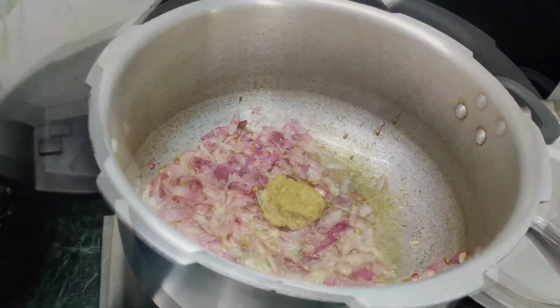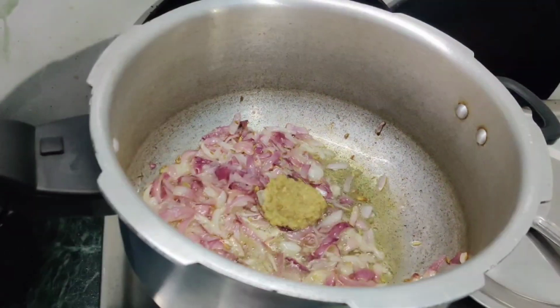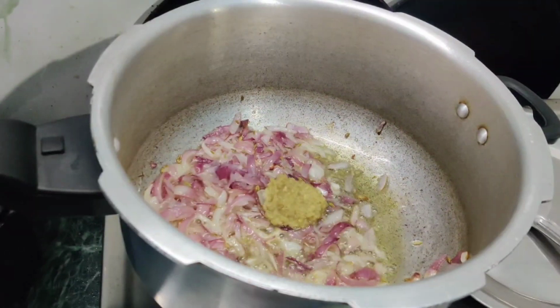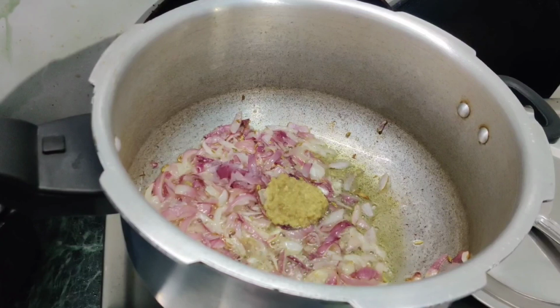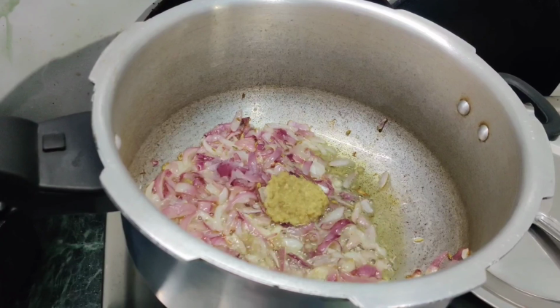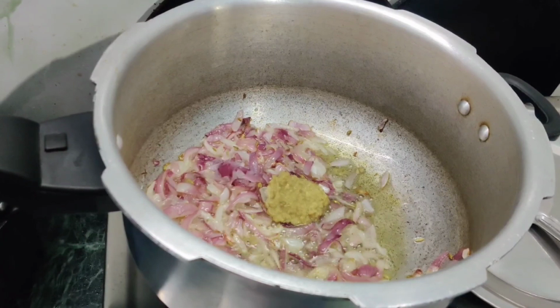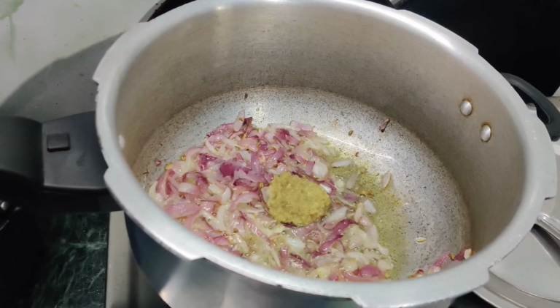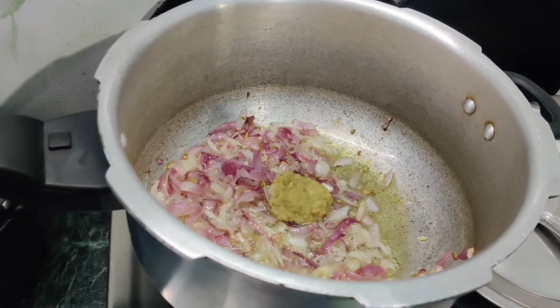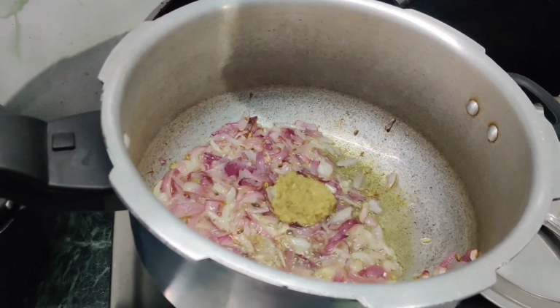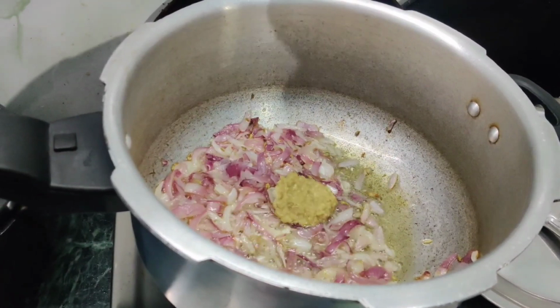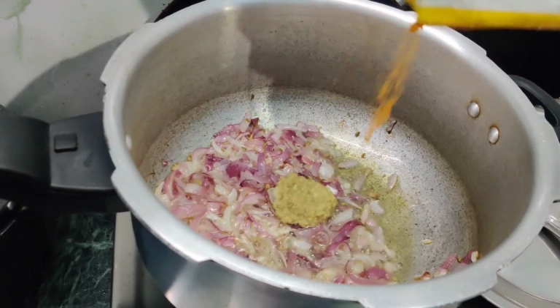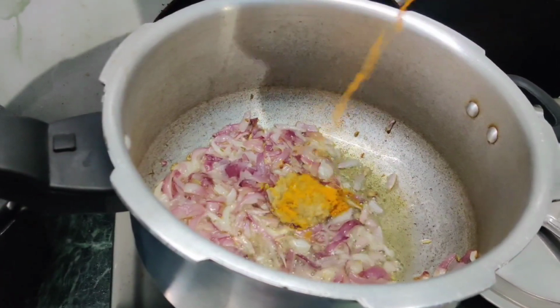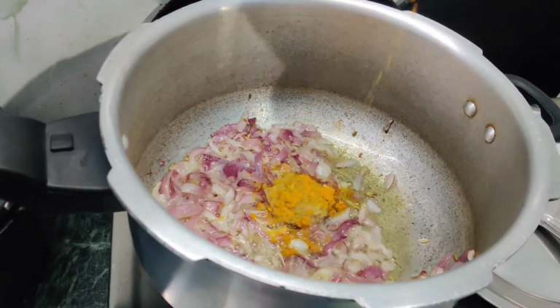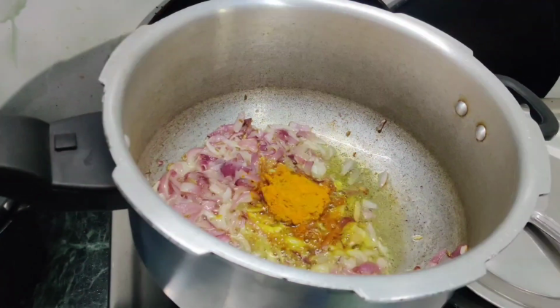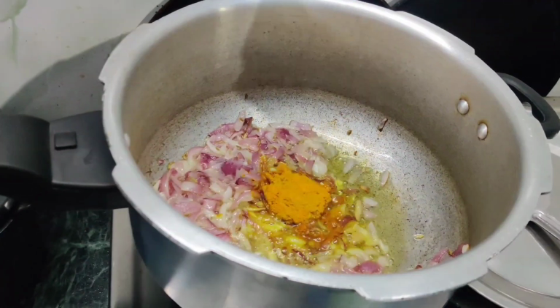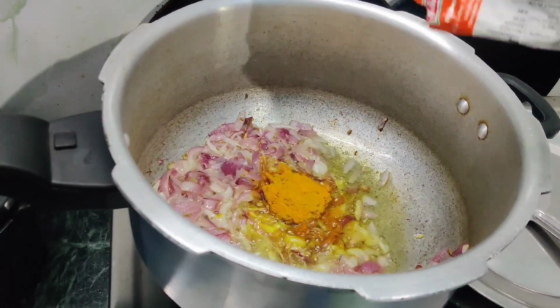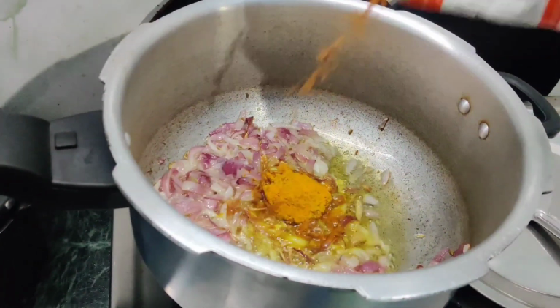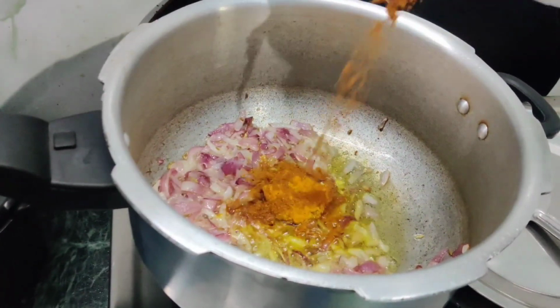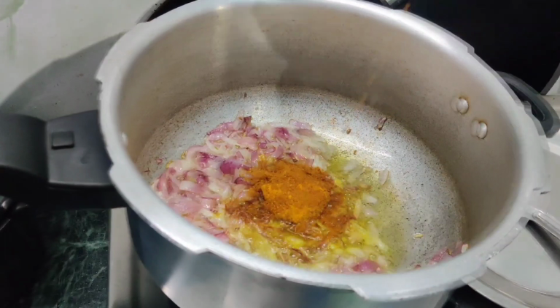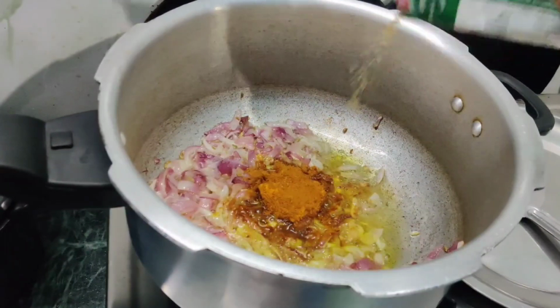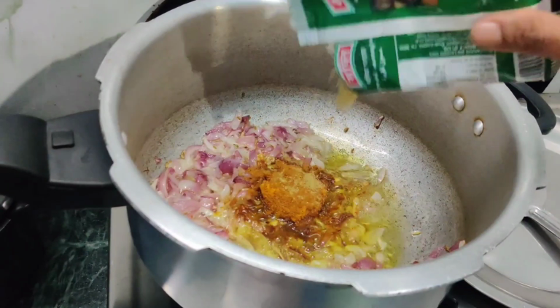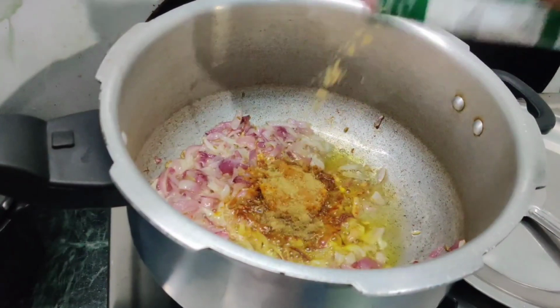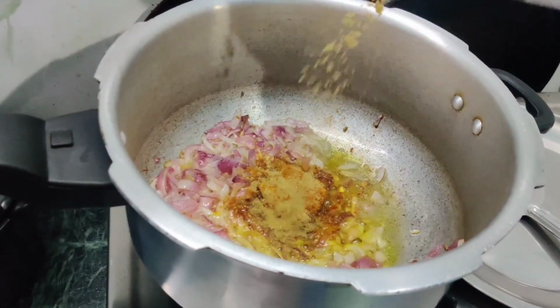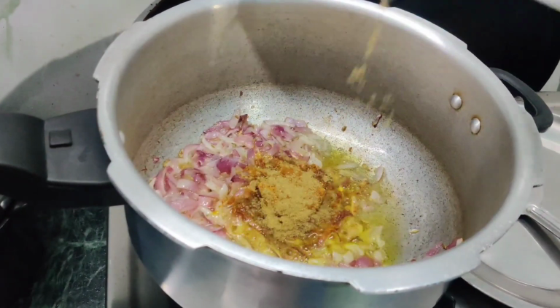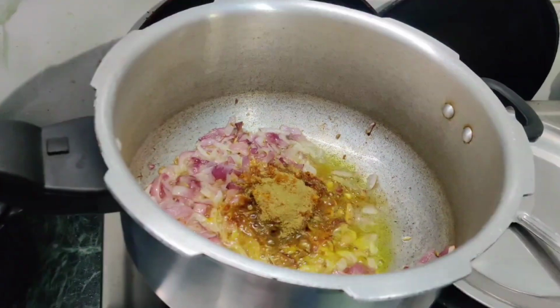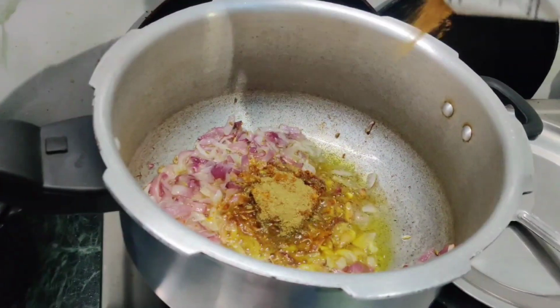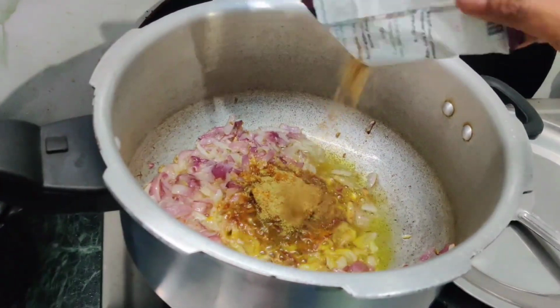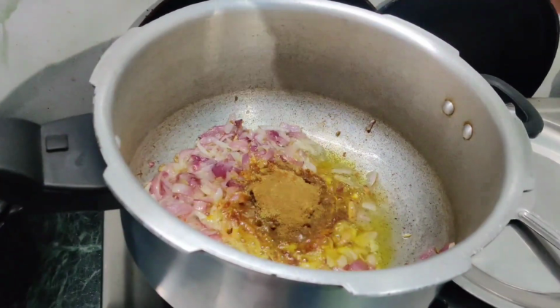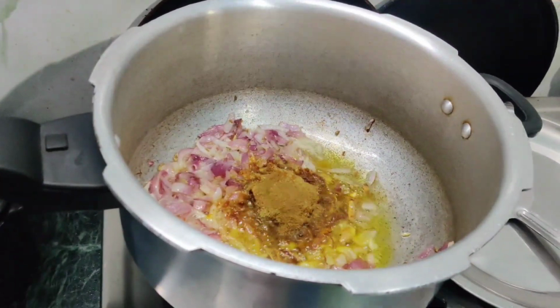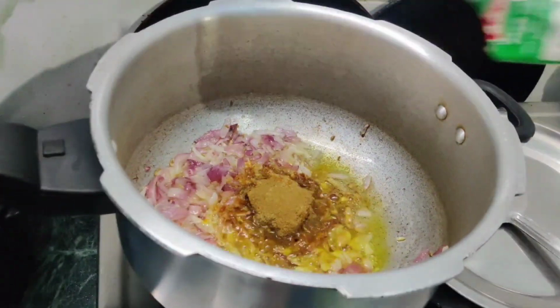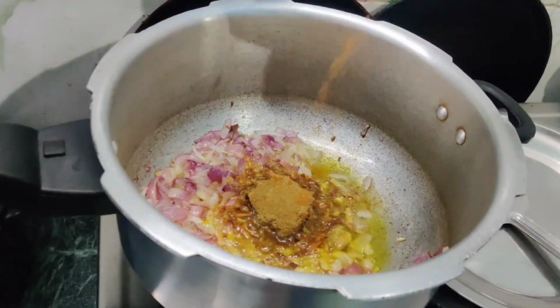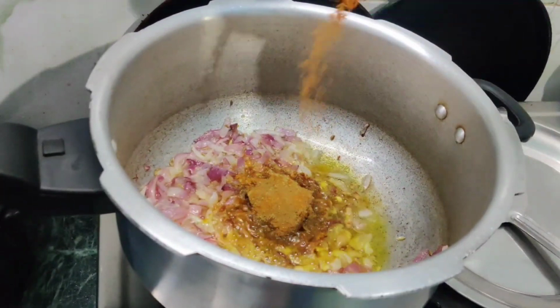Add the dry masala. First, Manjal Thuul, Garam Masala, Mally Thuul, Seerag Thuul, Chicken Masala.